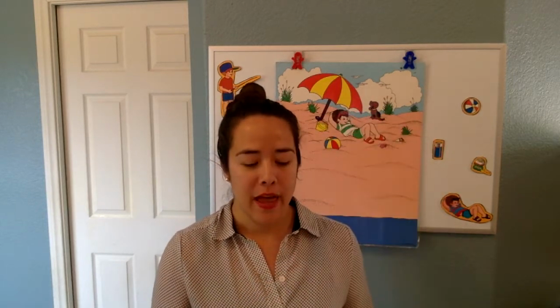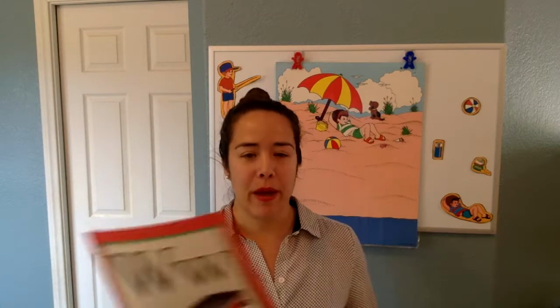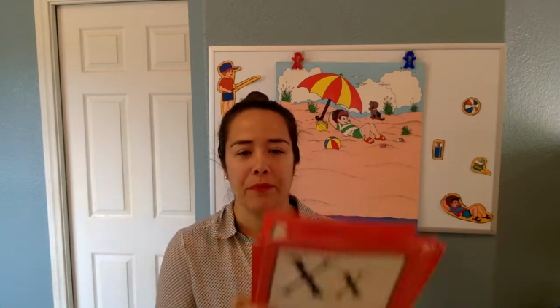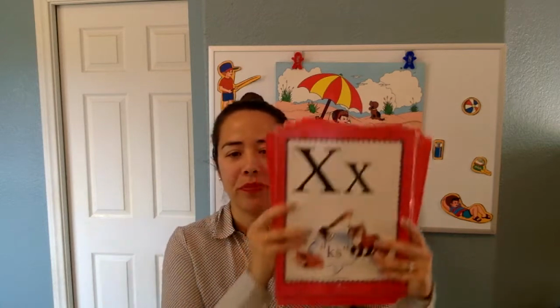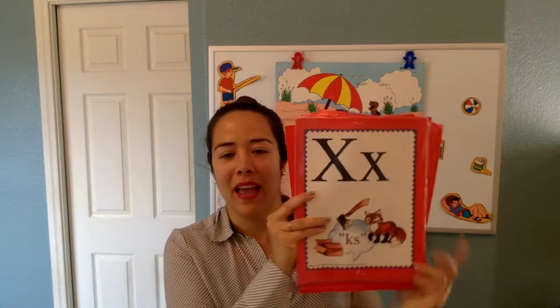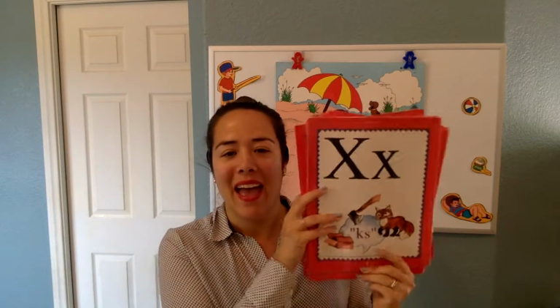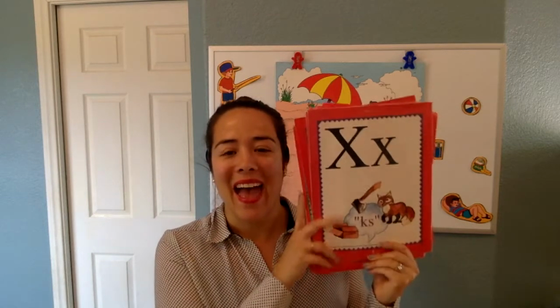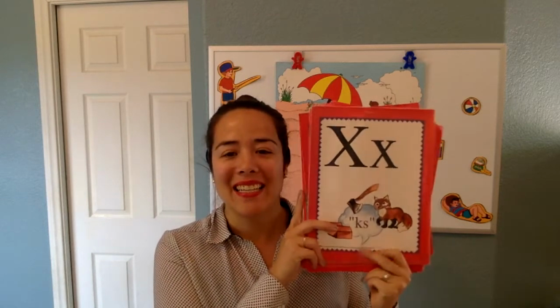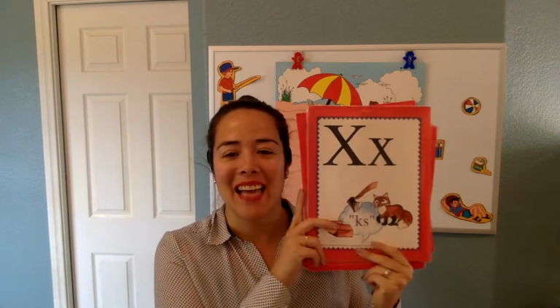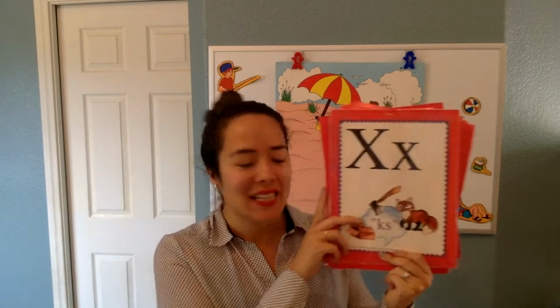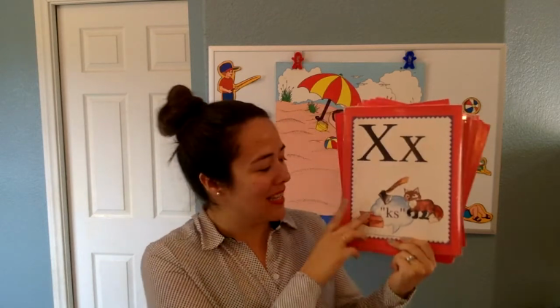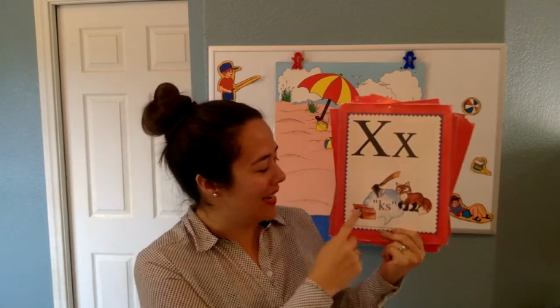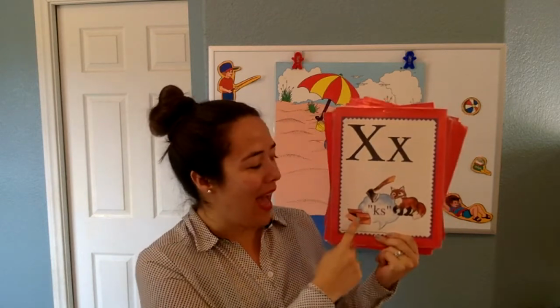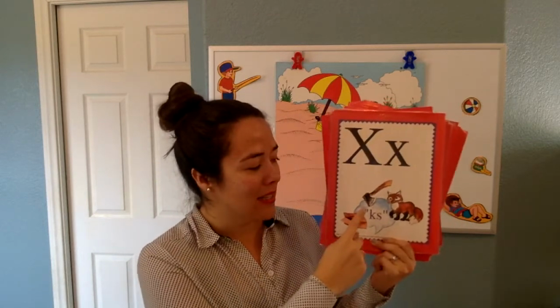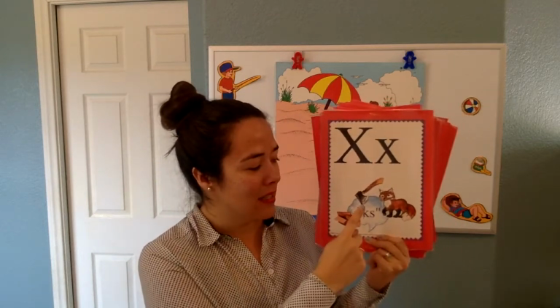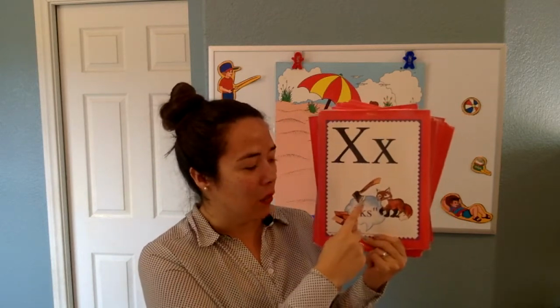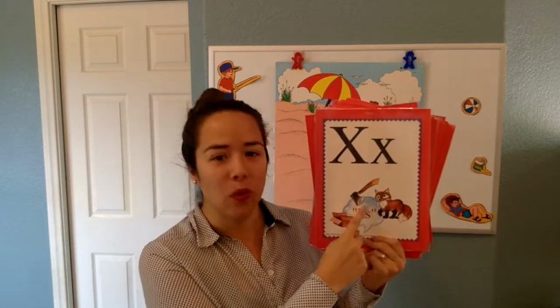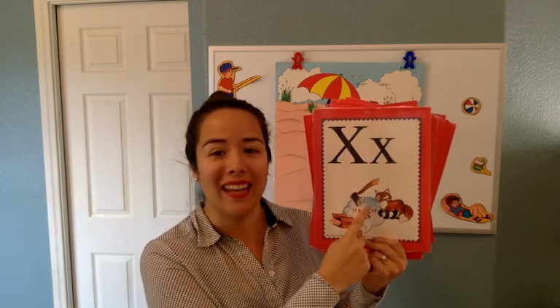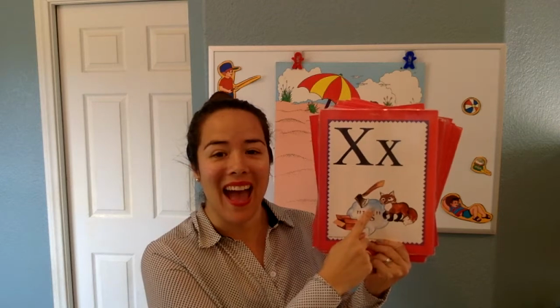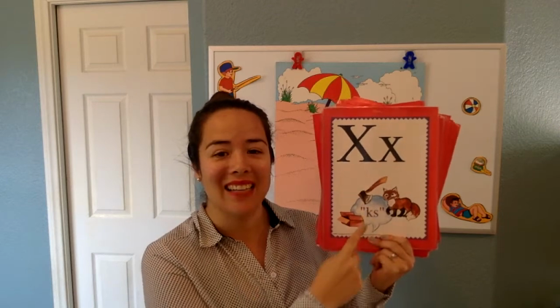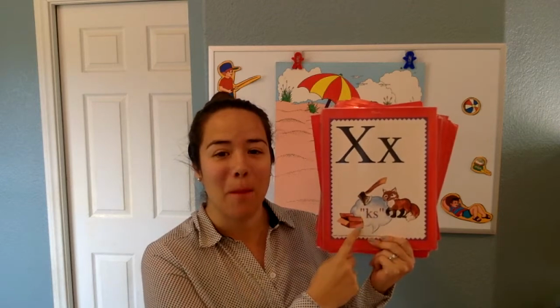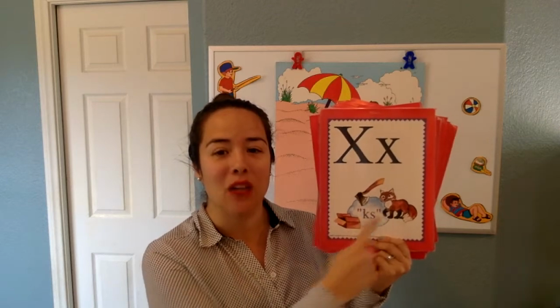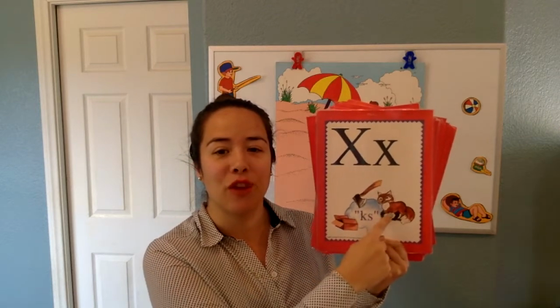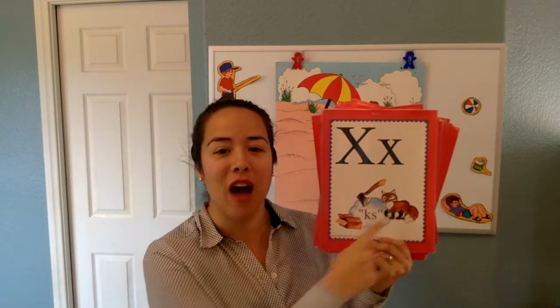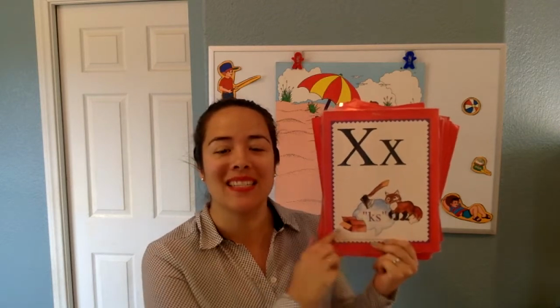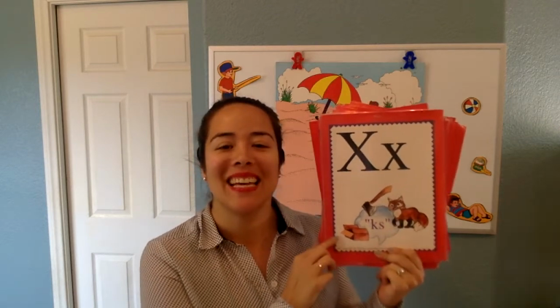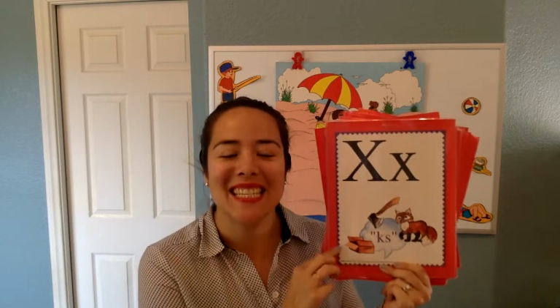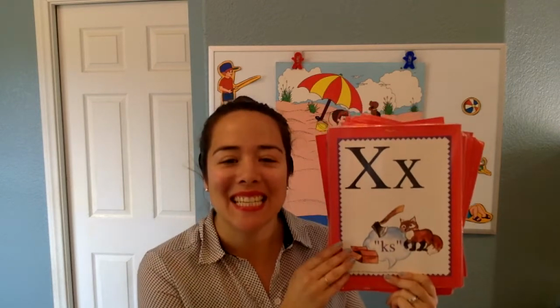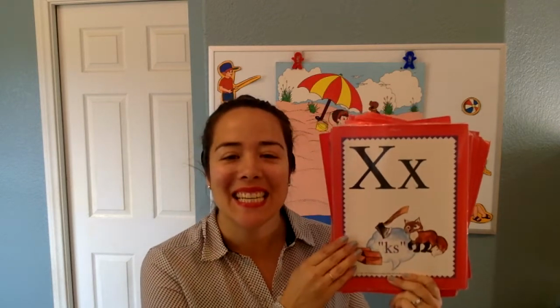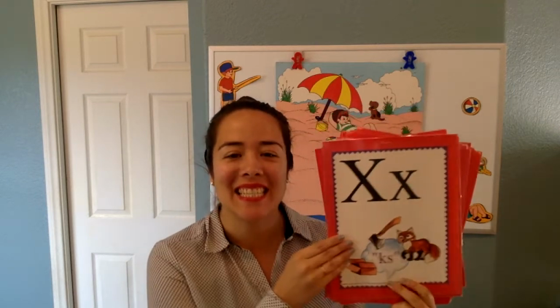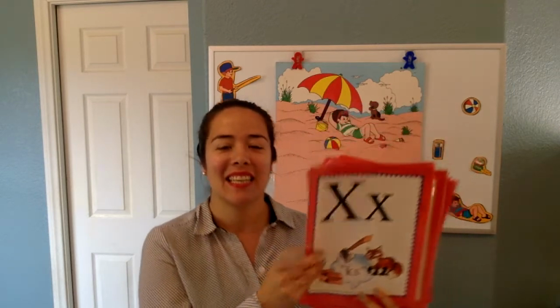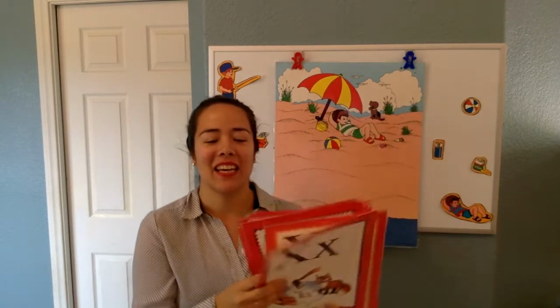Everybody — X says X in axe. In axe, fox. X, X, X. Good.